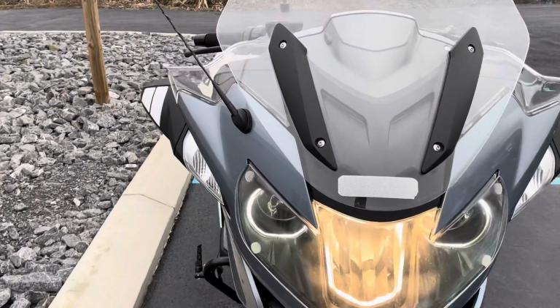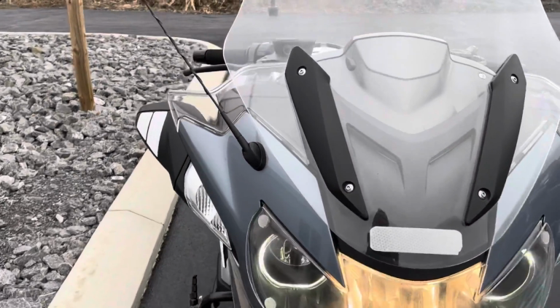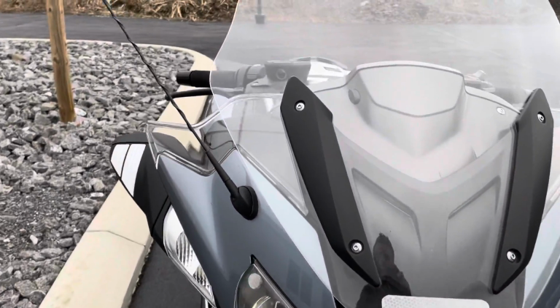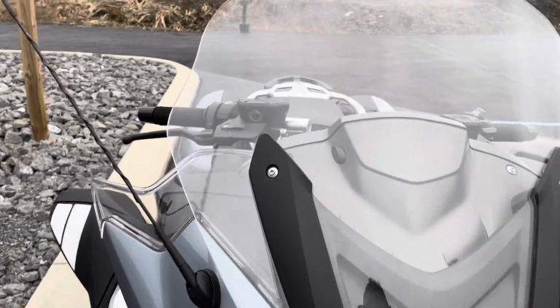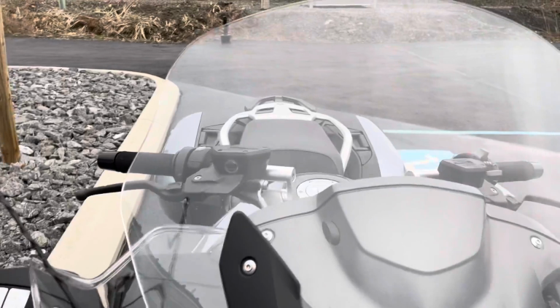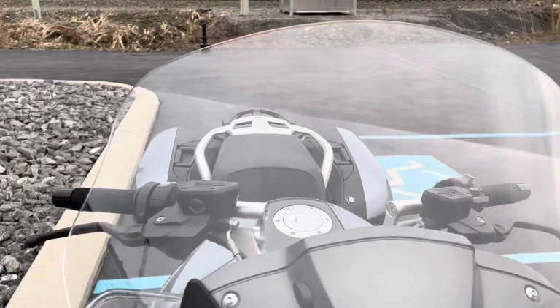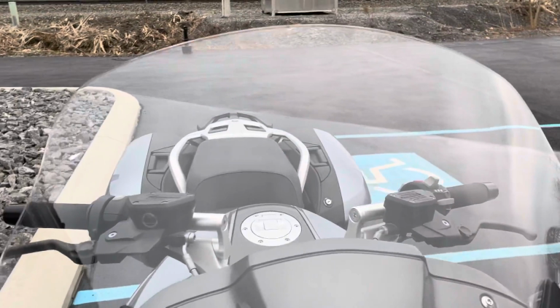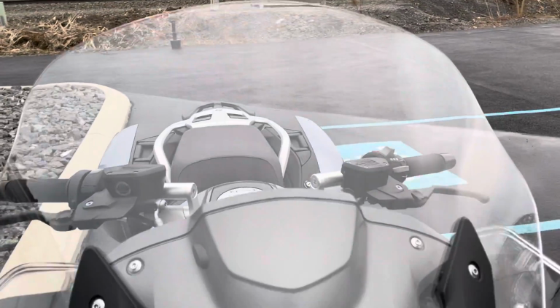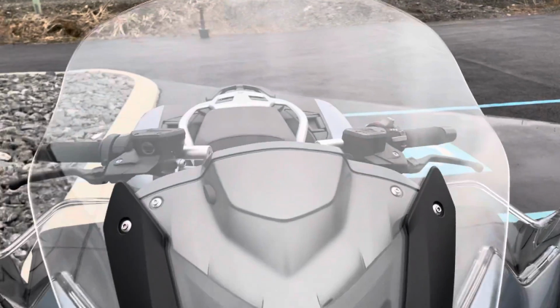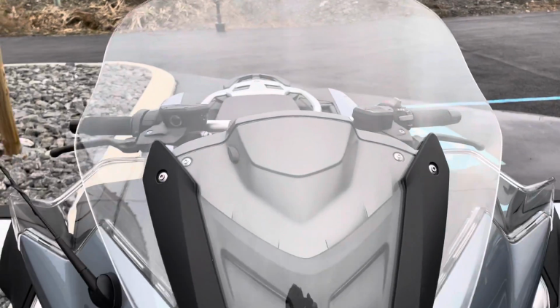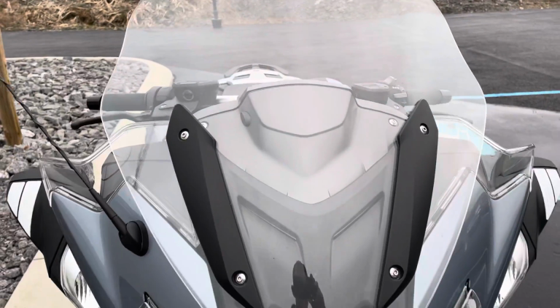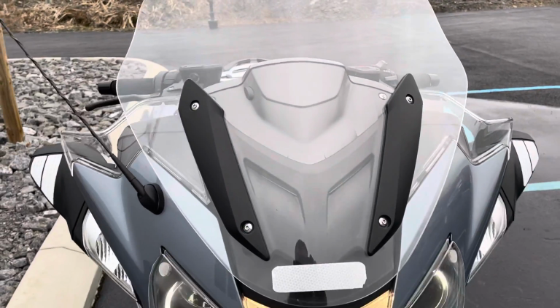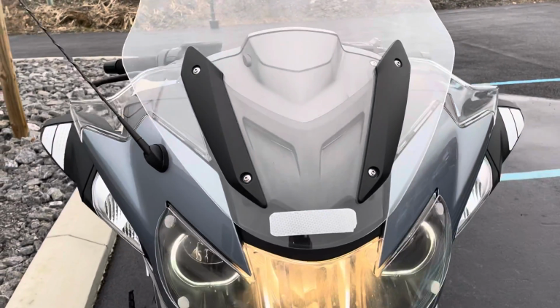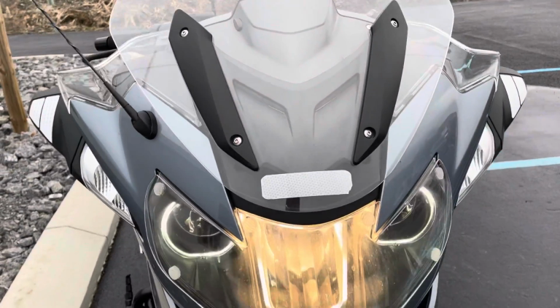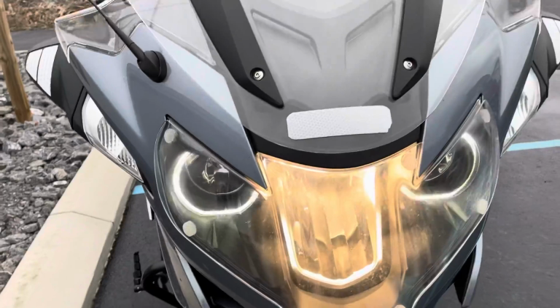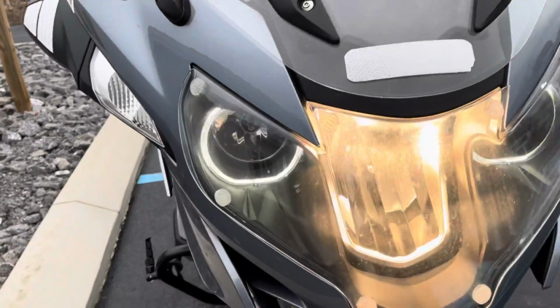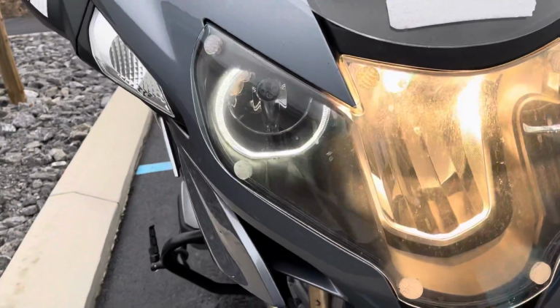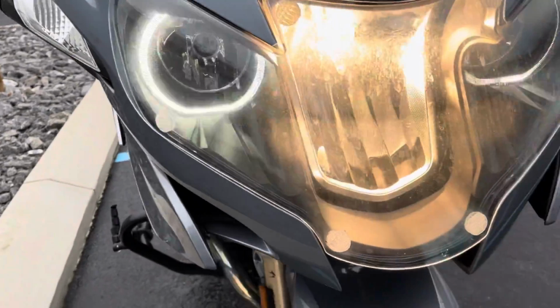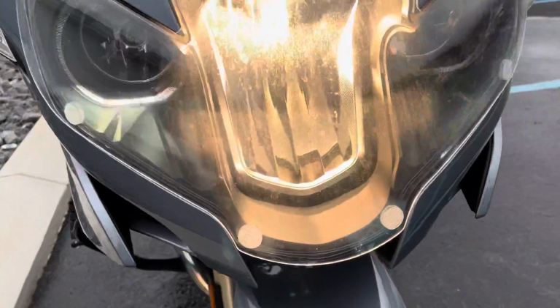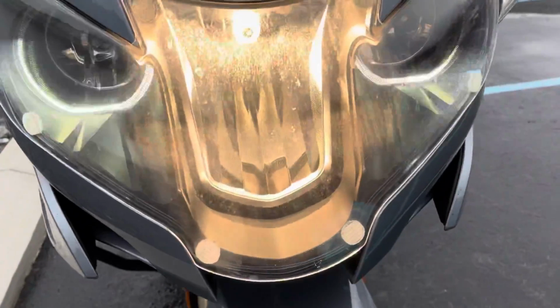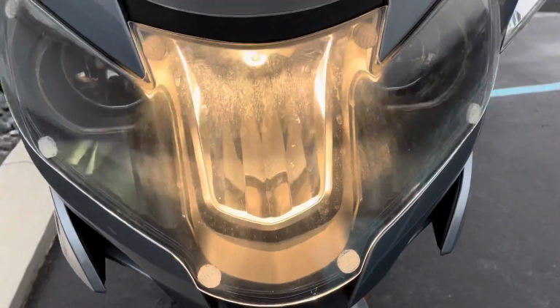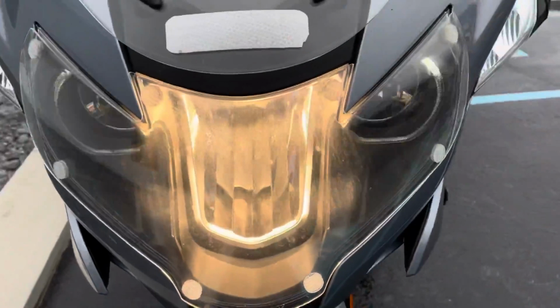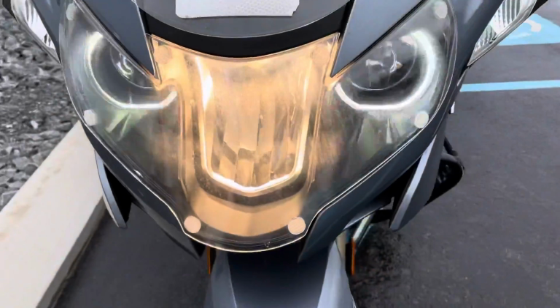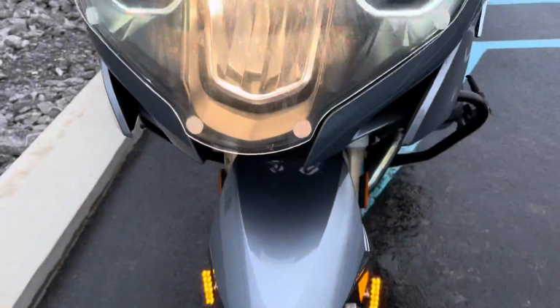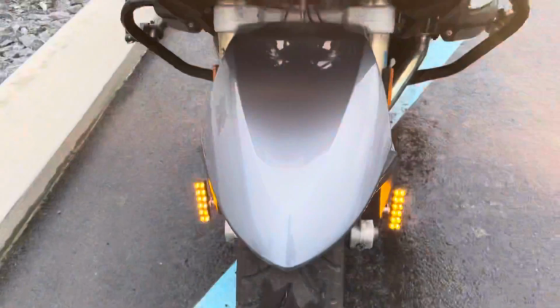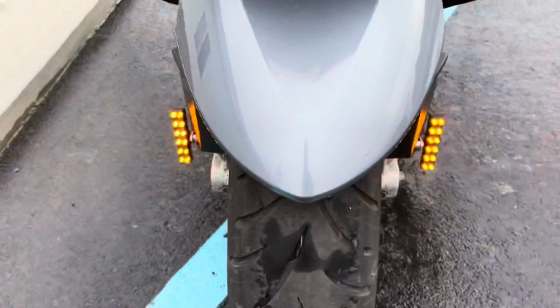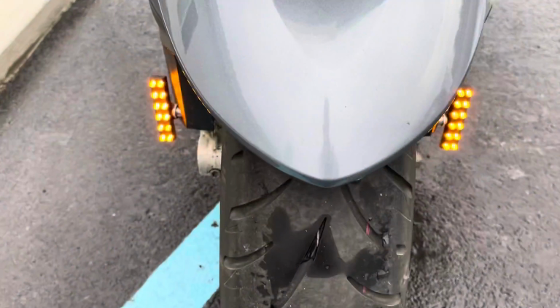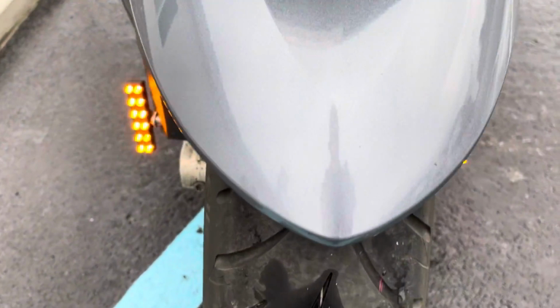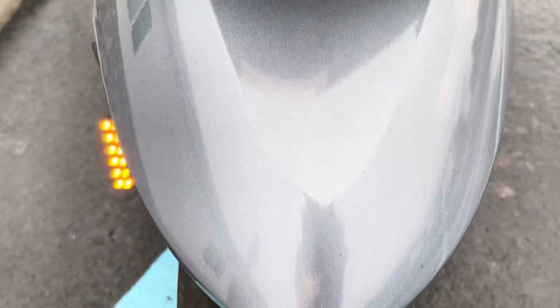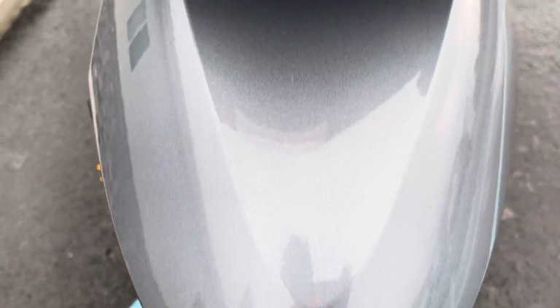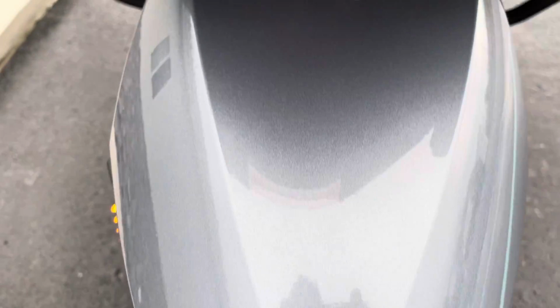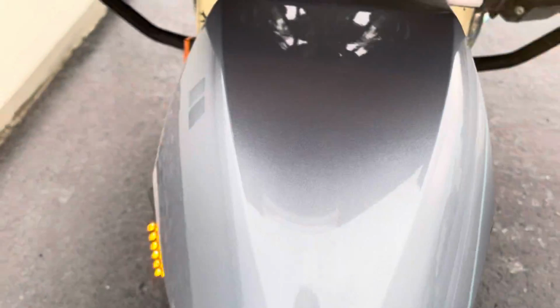Lots of accessories here, including an aftermarket windscreen that's significantly larger than the factory. I believe this is an AeroGlo headlamp guard. You can see the front fender here — it's clean.